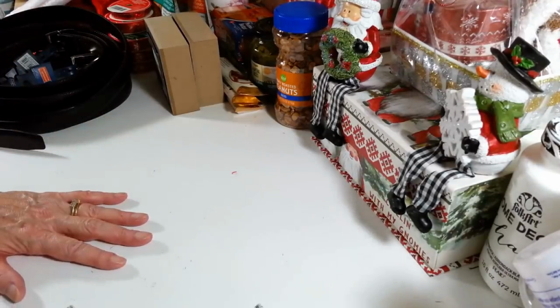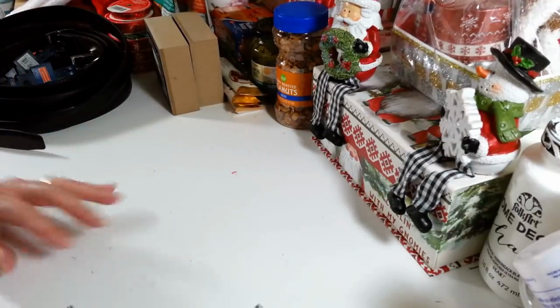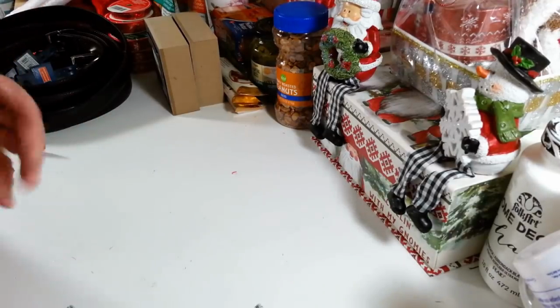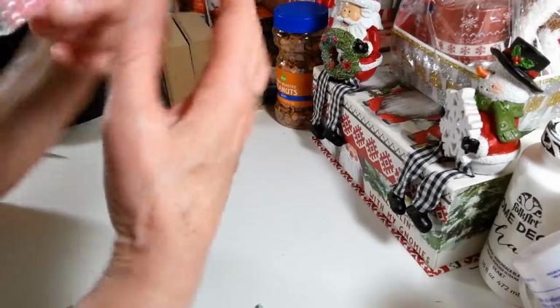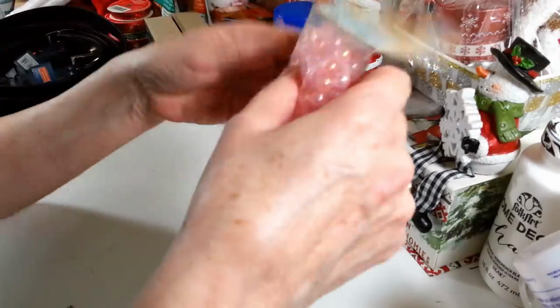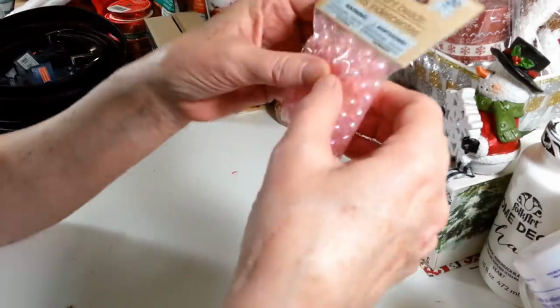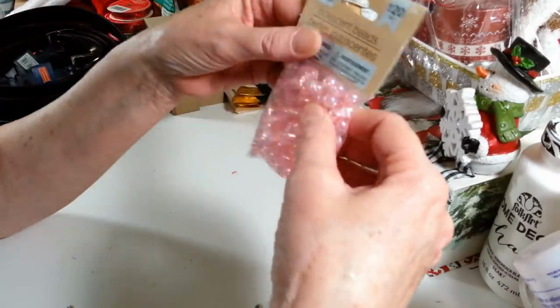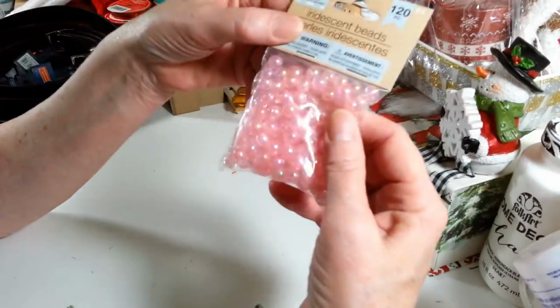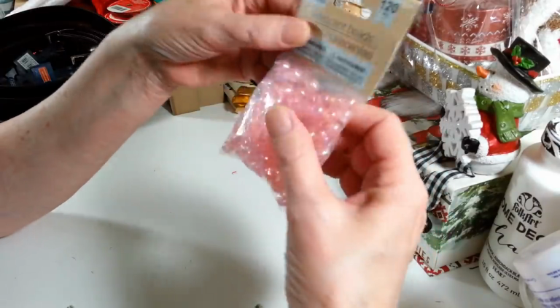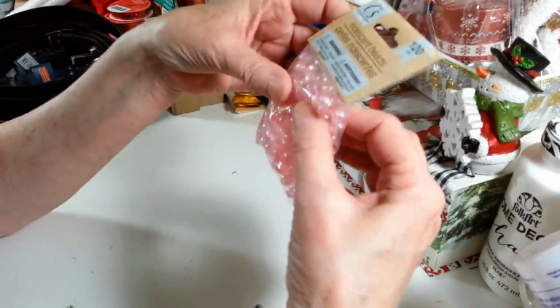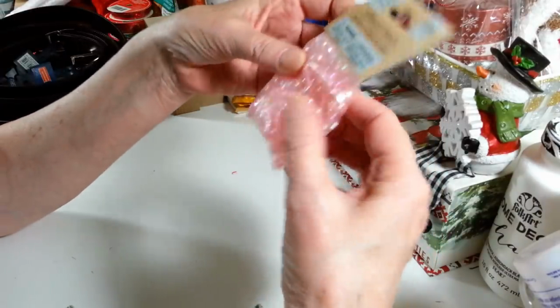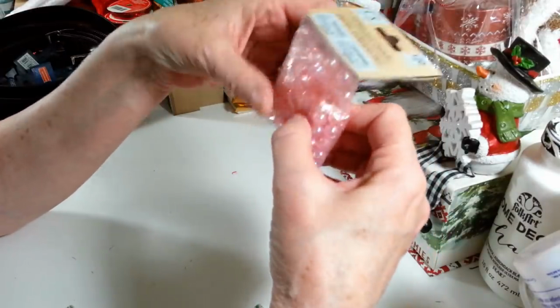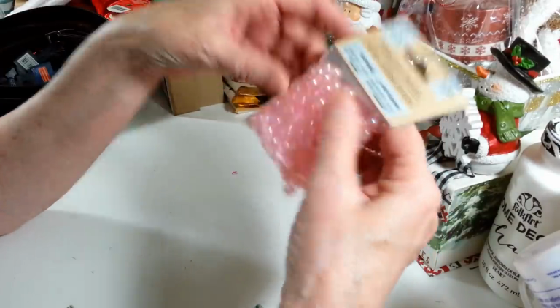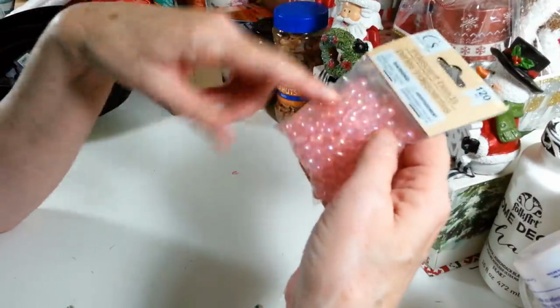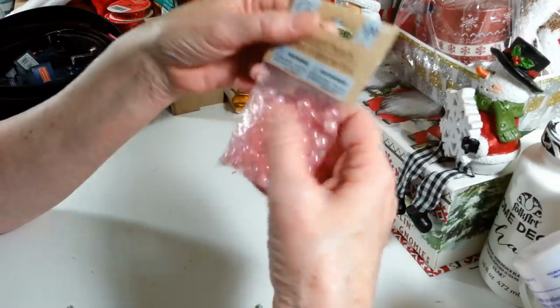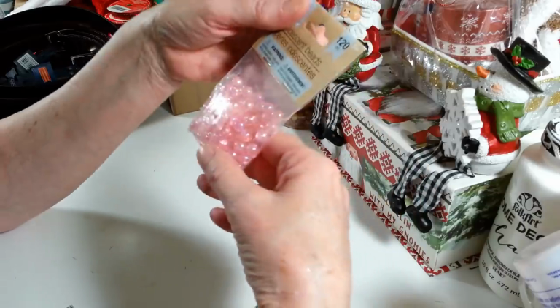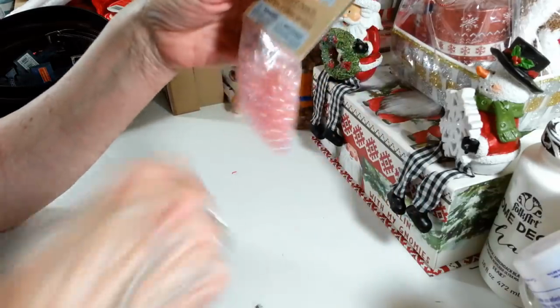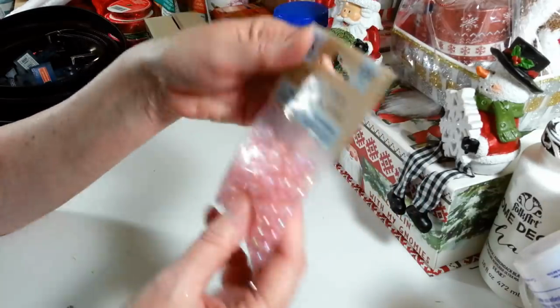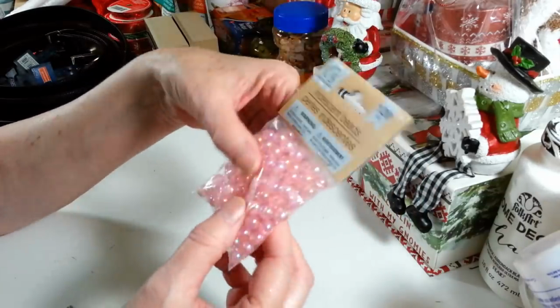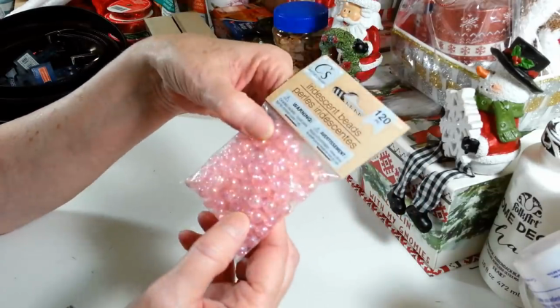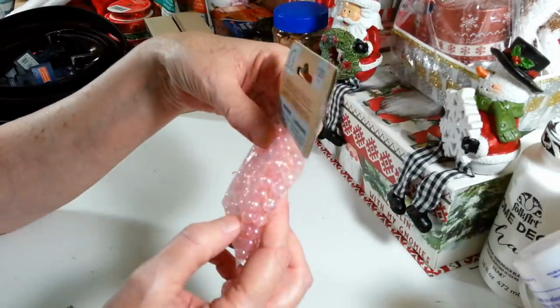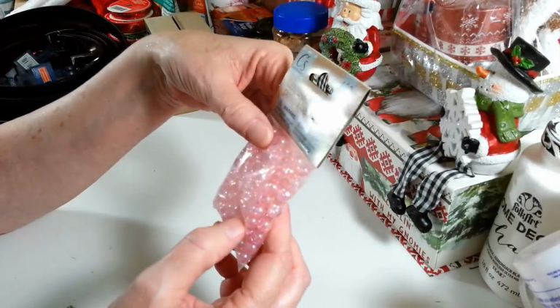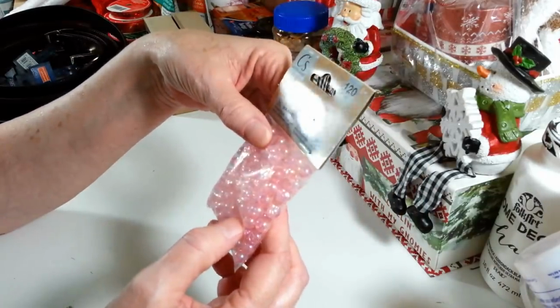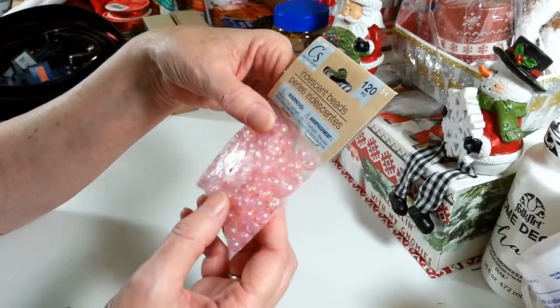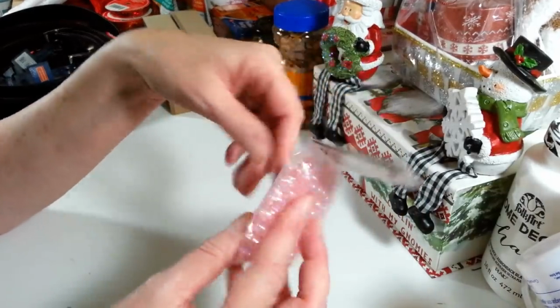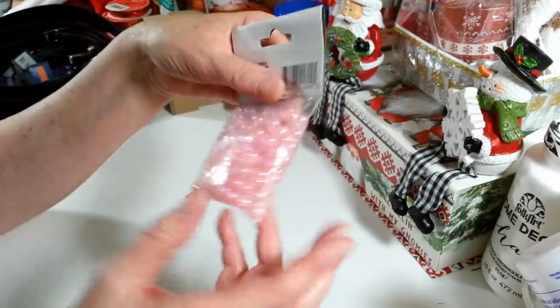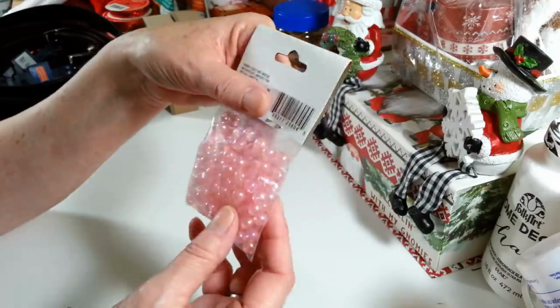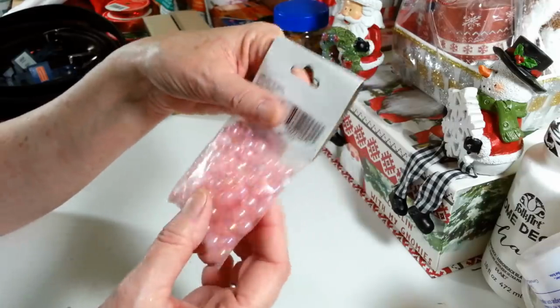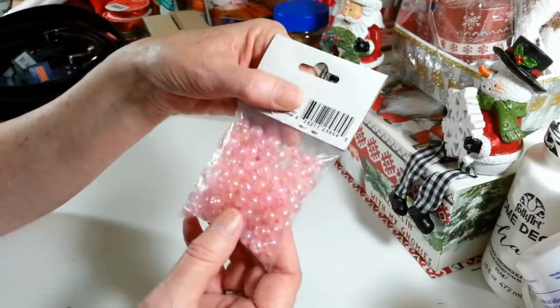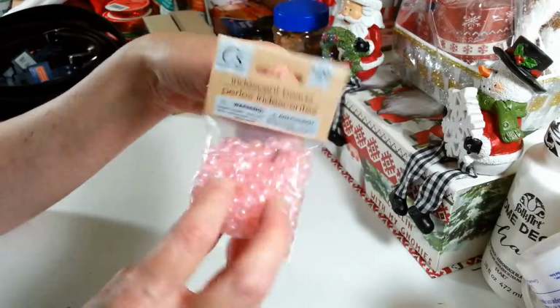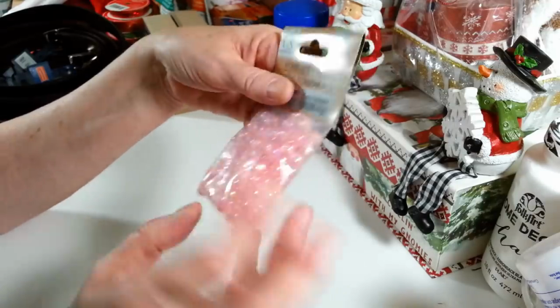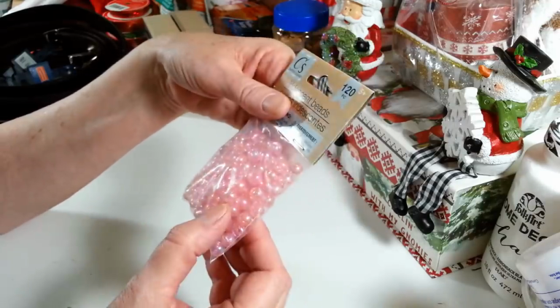In the Crafter Square section I picked up these pretty pink beads. I just thought those were really nice — I like to use these sometimes as fillers in something. They look pretty and you get 120 in there. They're just plastic beads but I thought they were really nice.